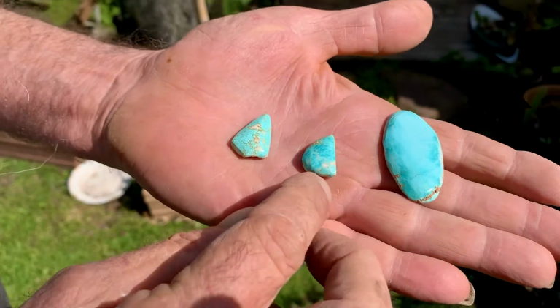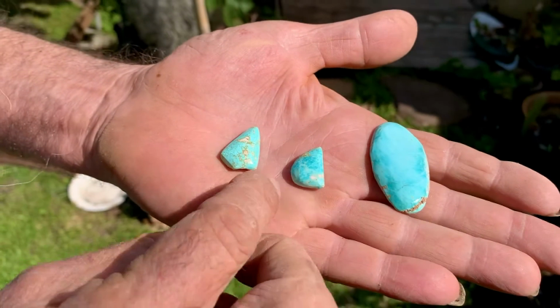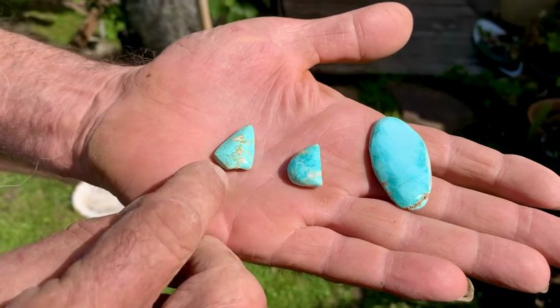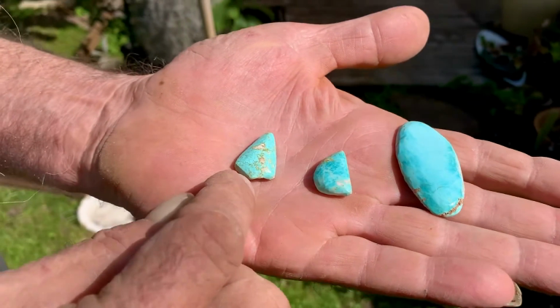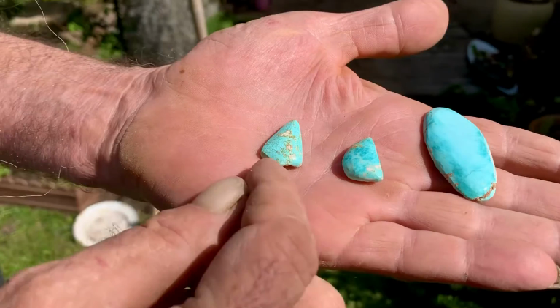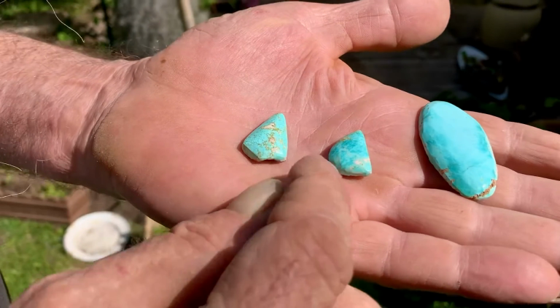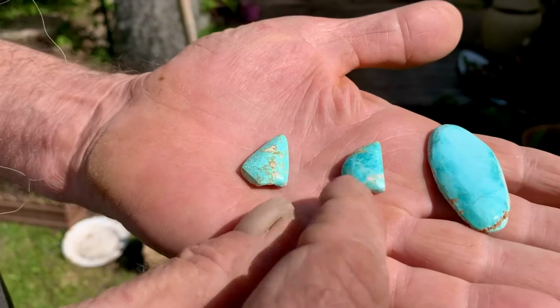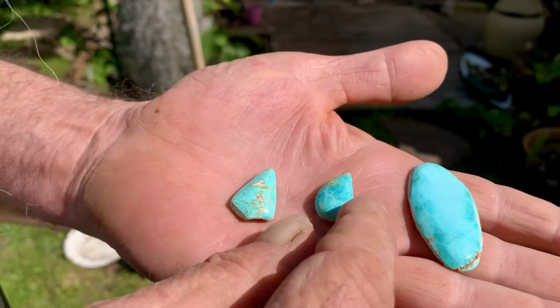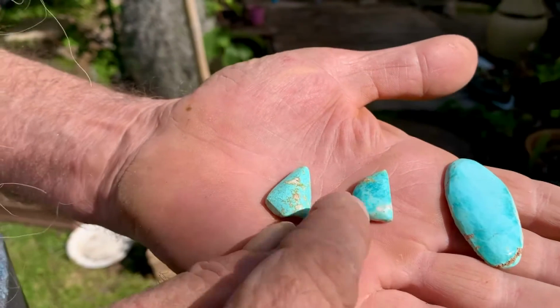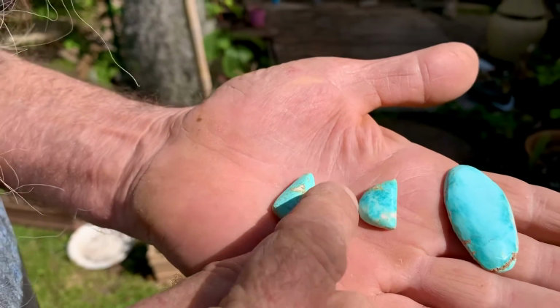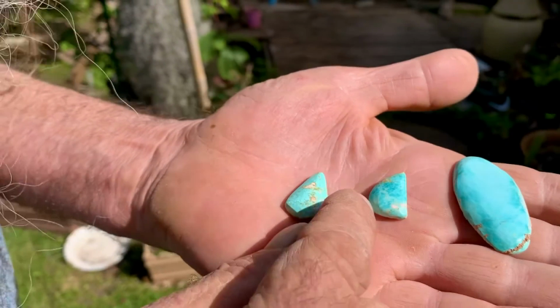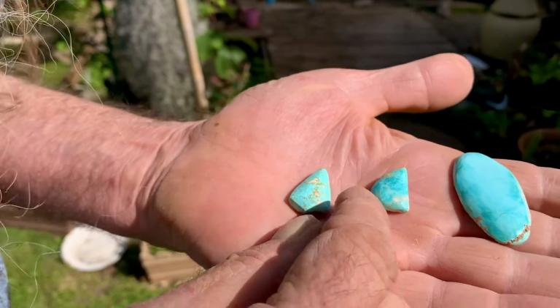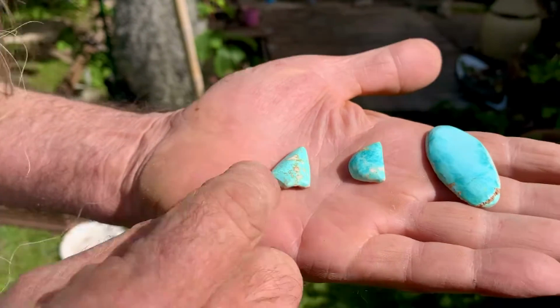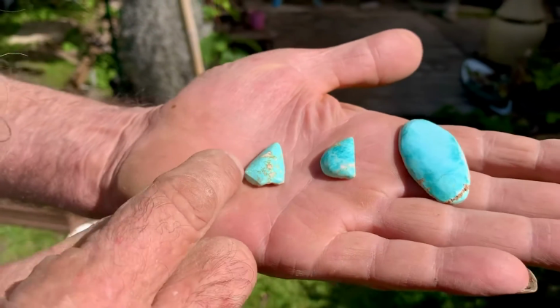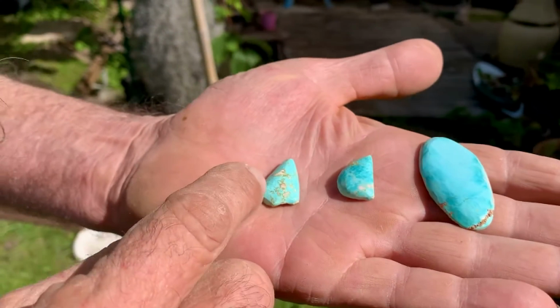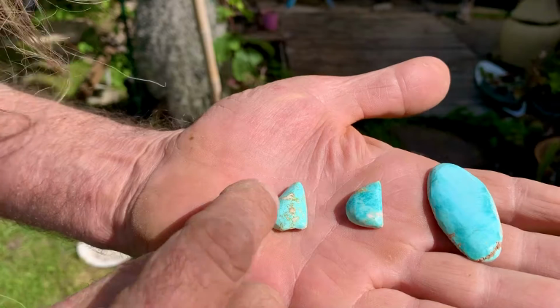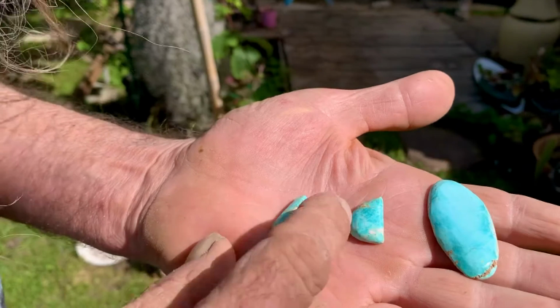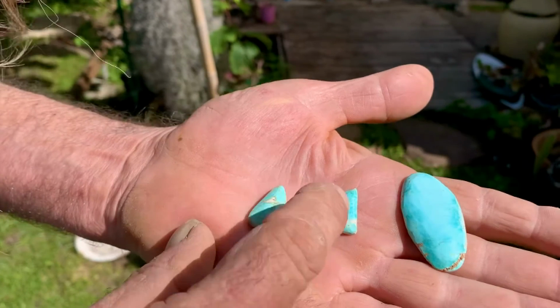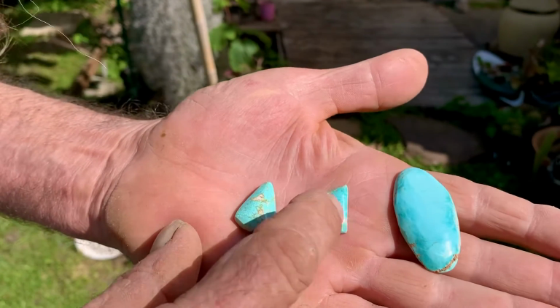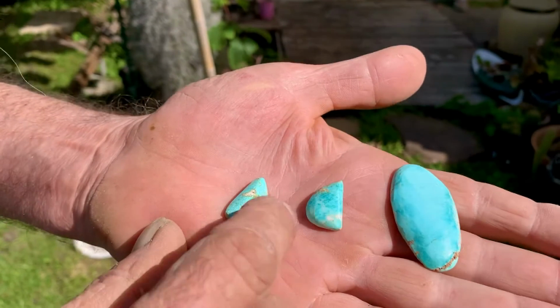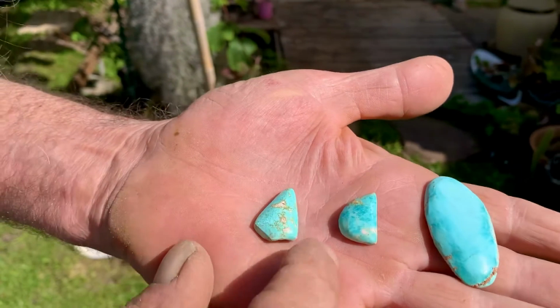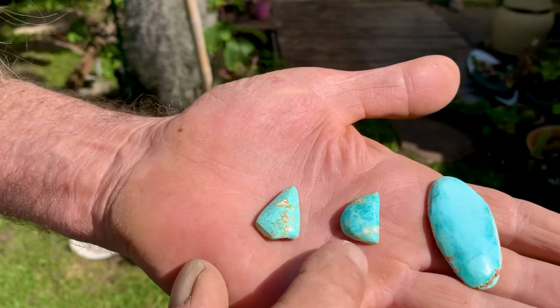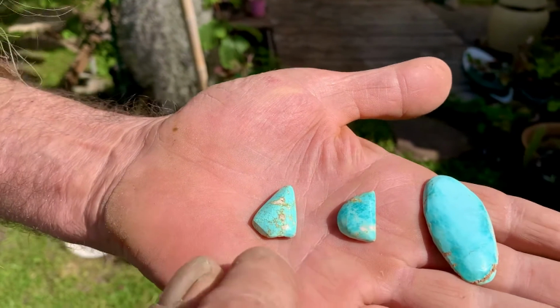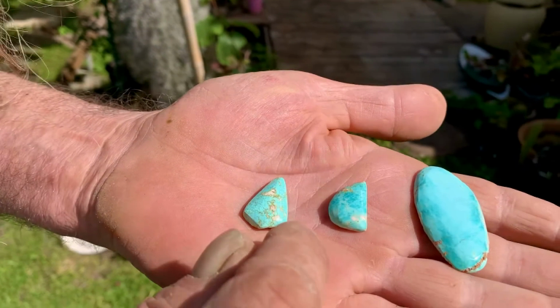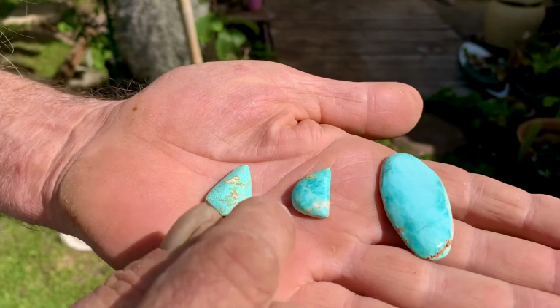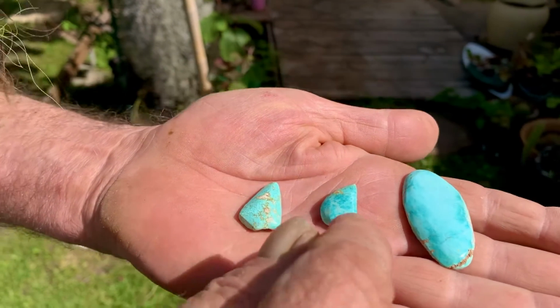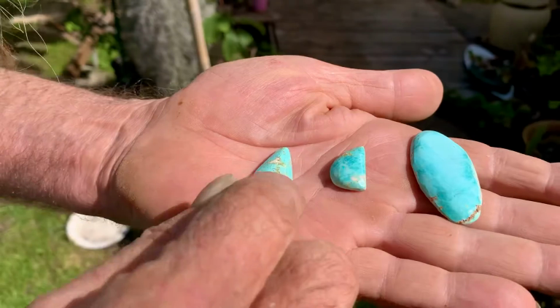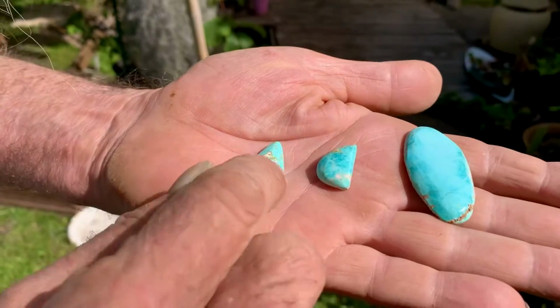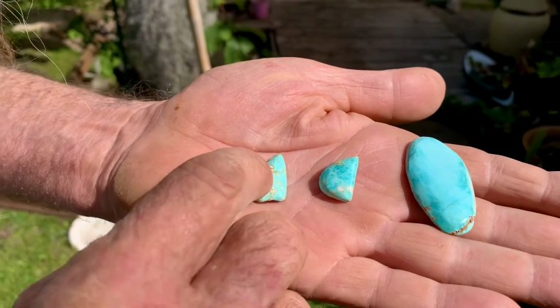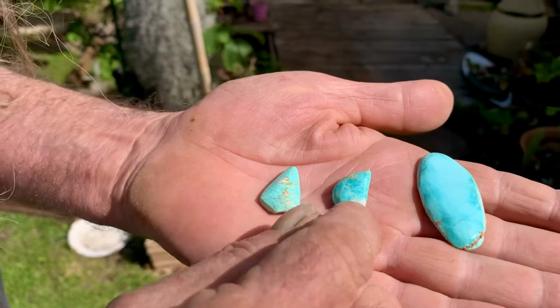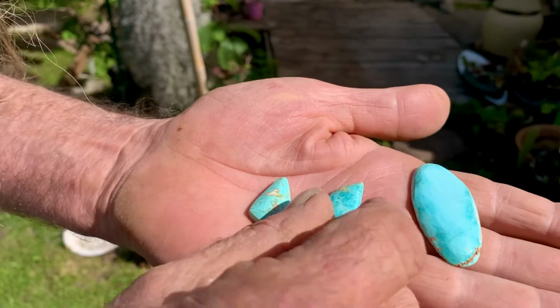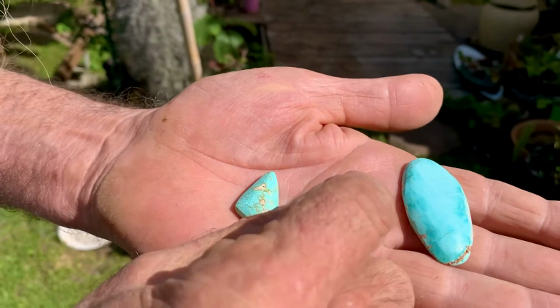Here are the other two — quite similar, but a little bit different. The colour's different; there's more copper in that one. But they've both got this Montmelerite clay in it.